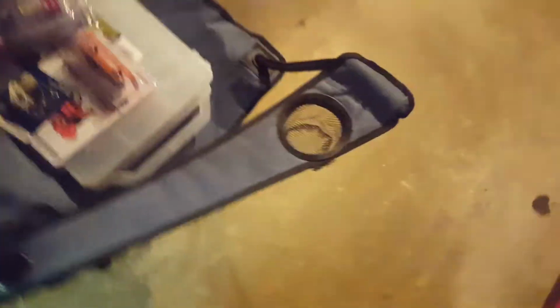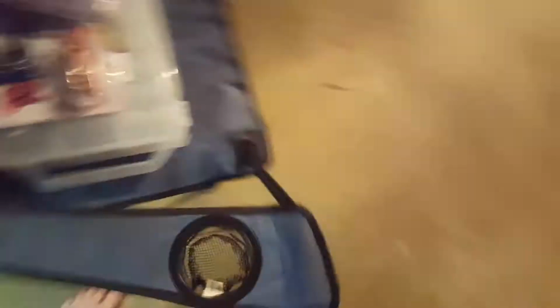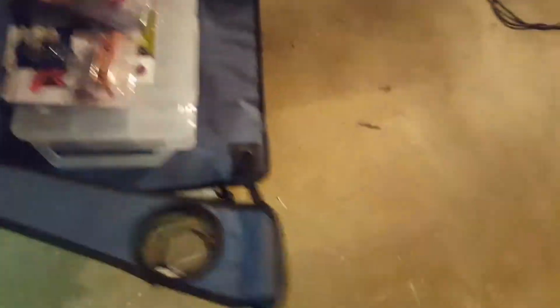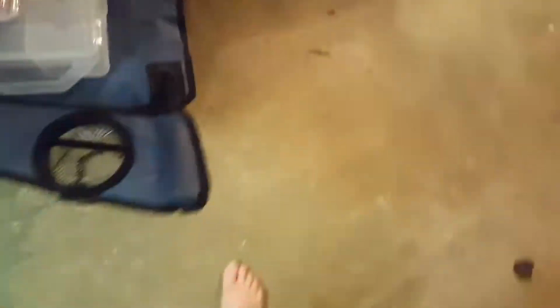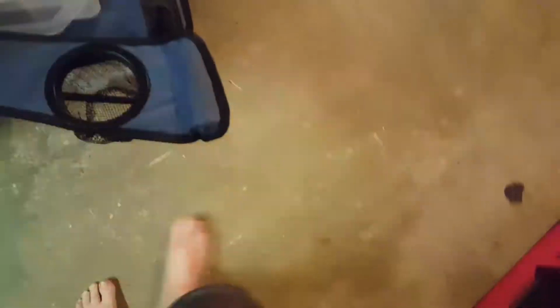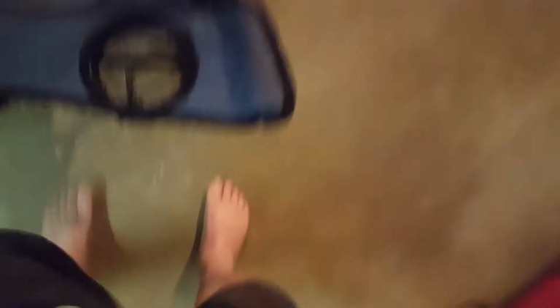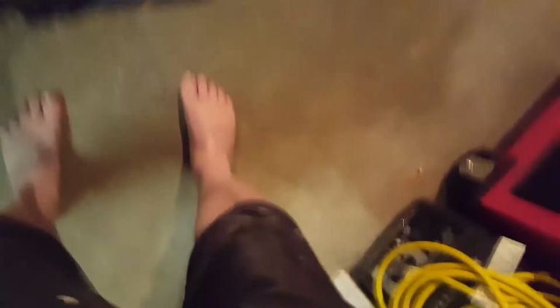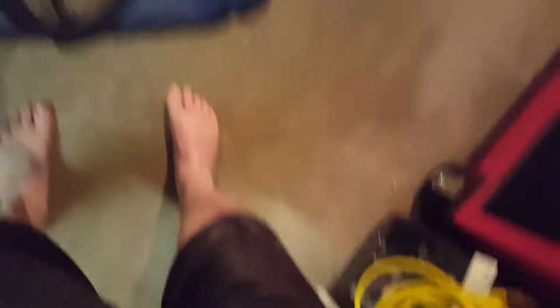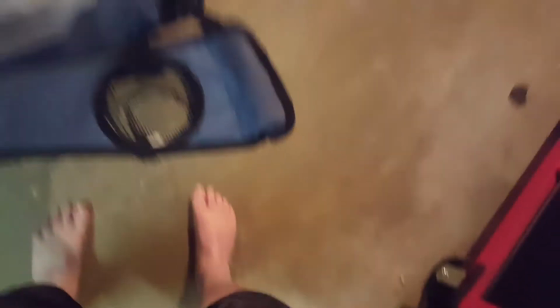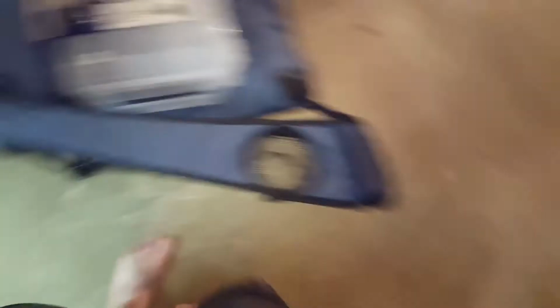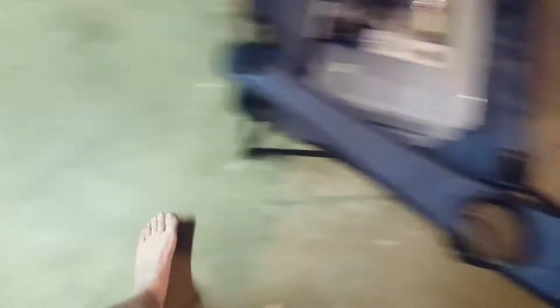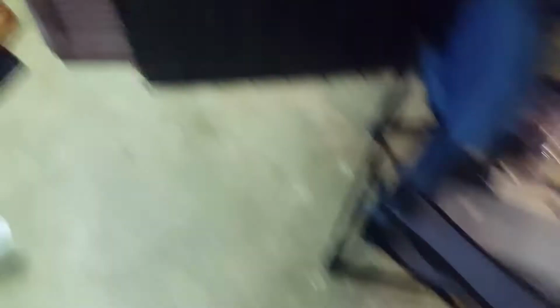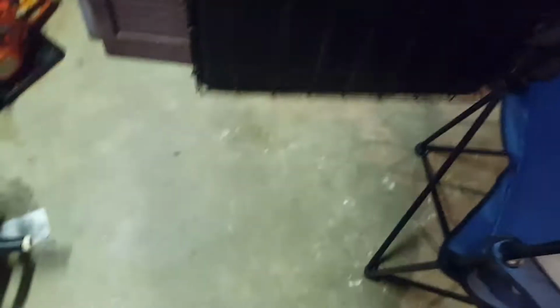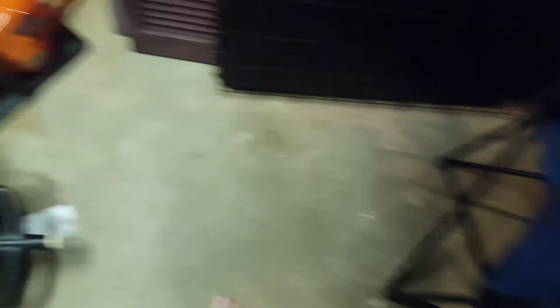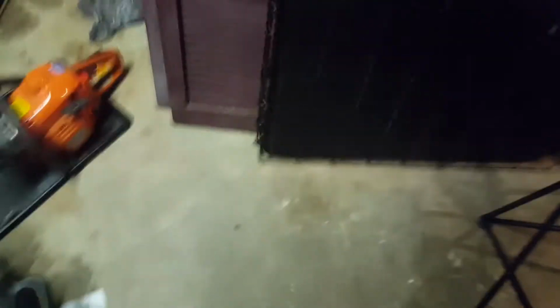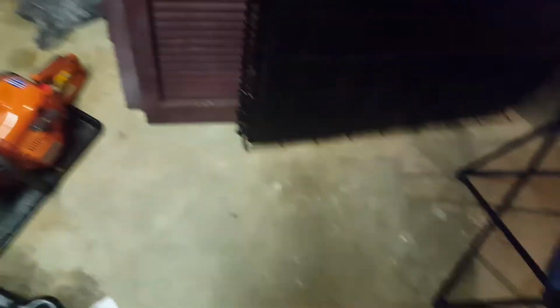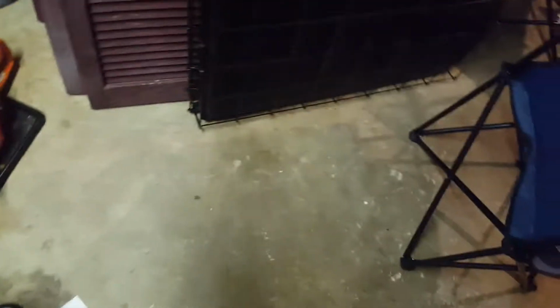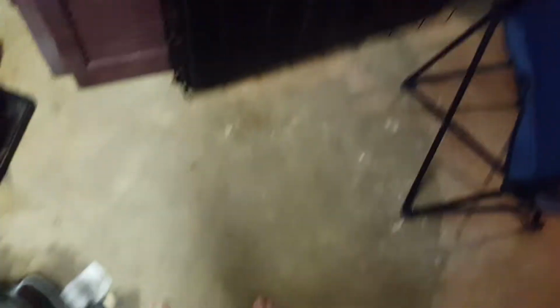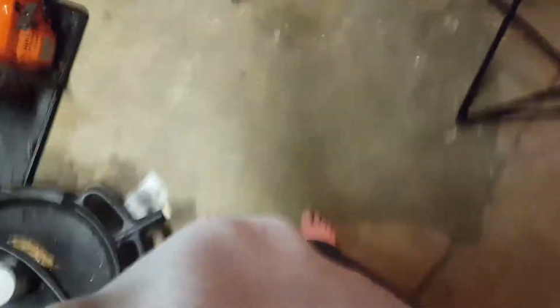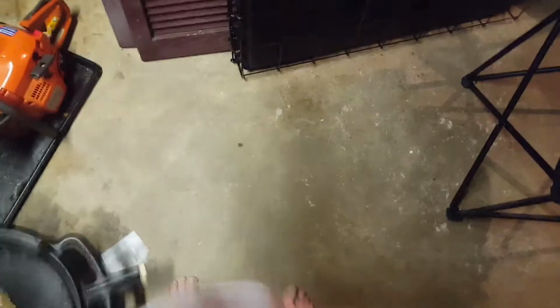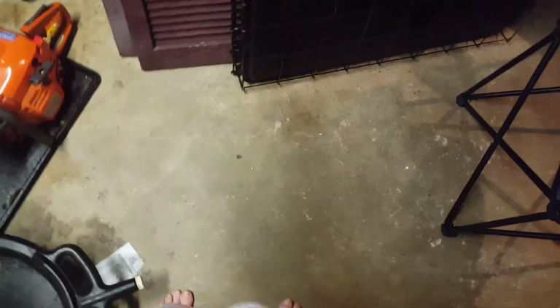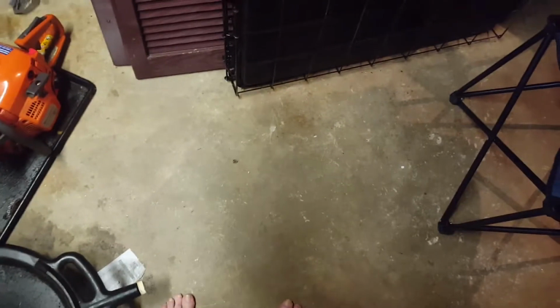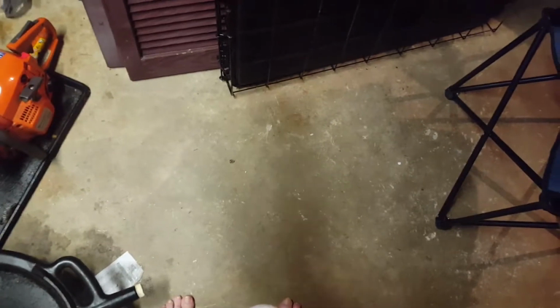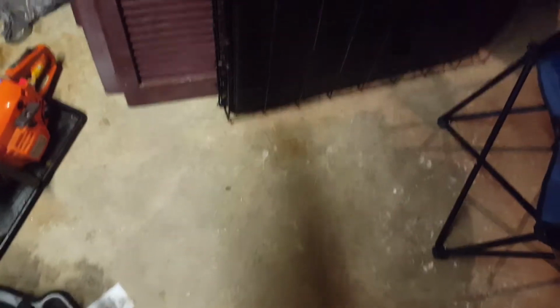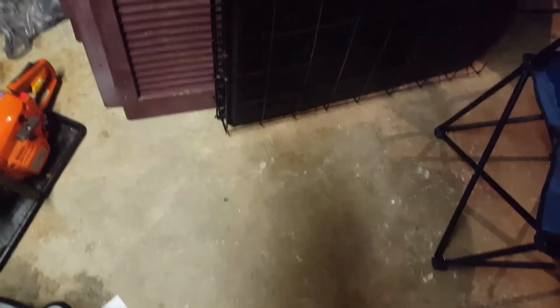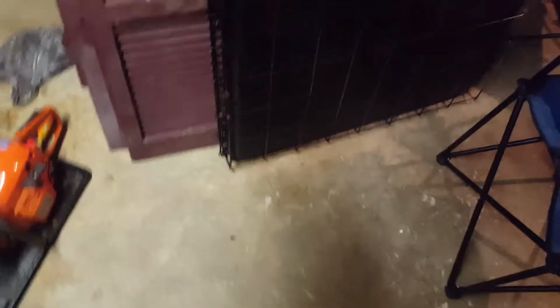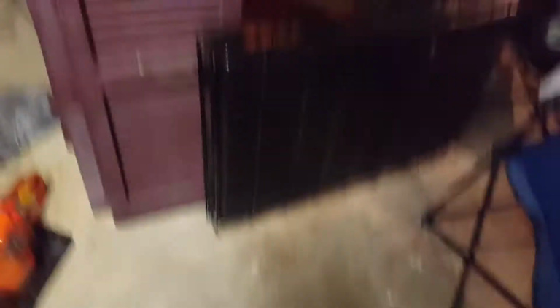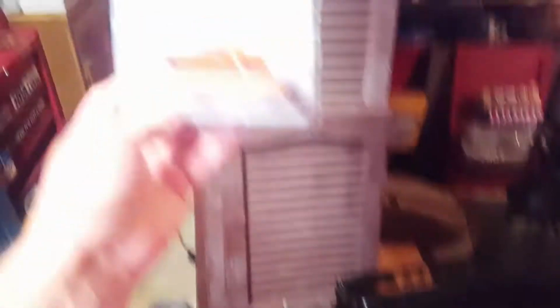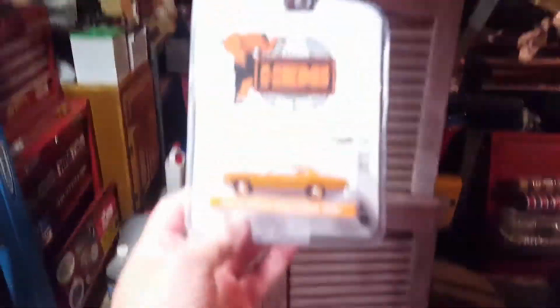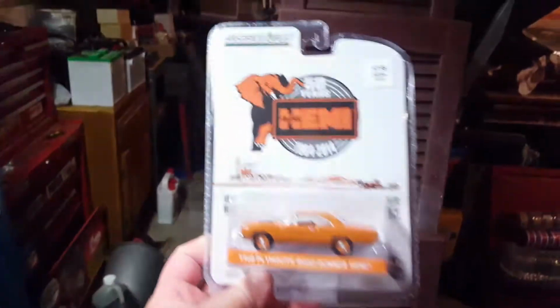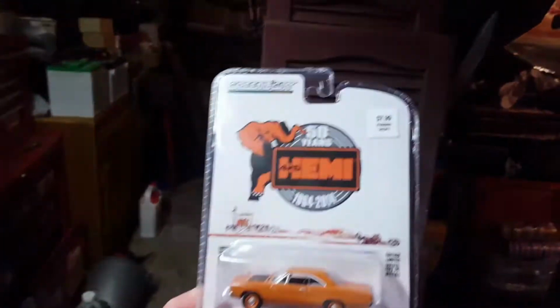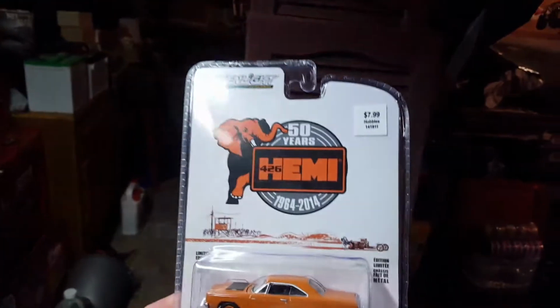What I want to do is give back to the diecast community that's given me a lot of info and a lot of good stuff. So real quick, while my wife is busy upstairs, I picked this up today at Hobby Lobby.